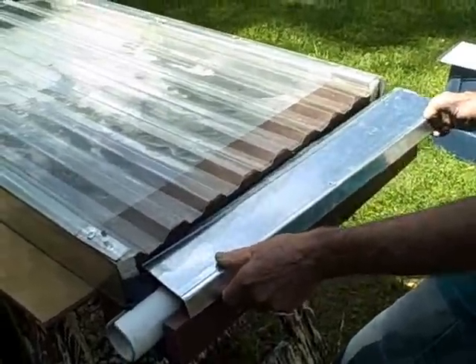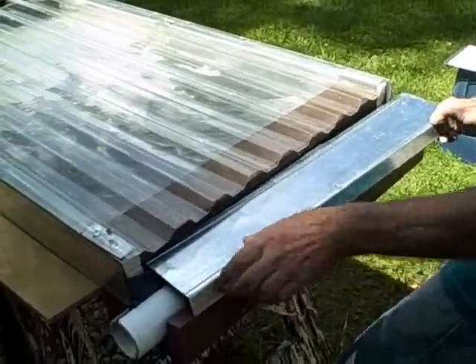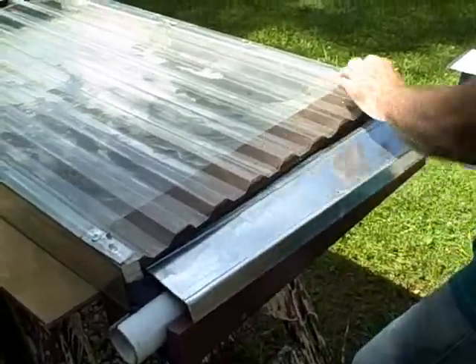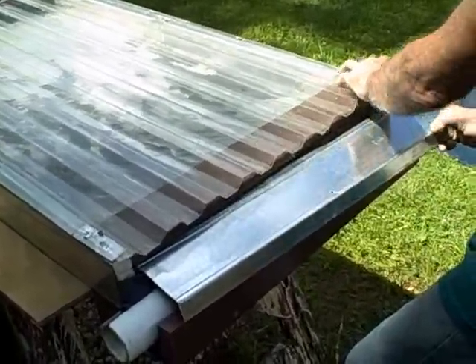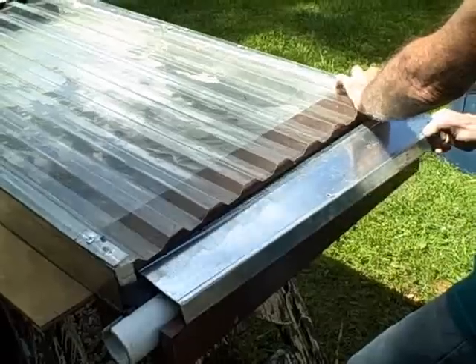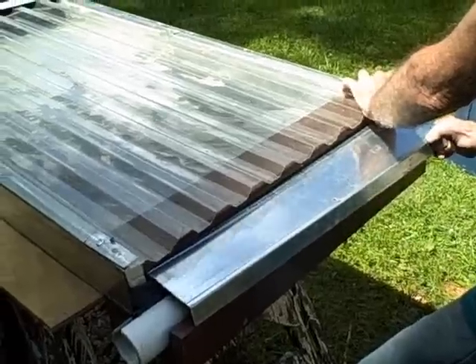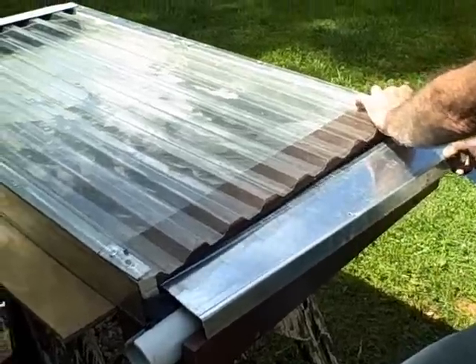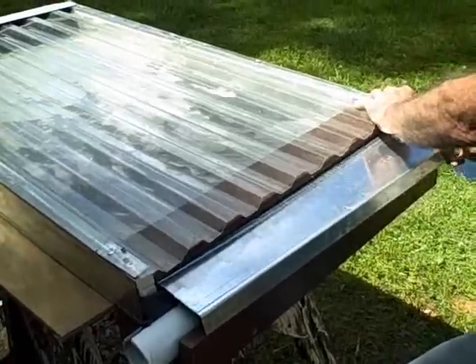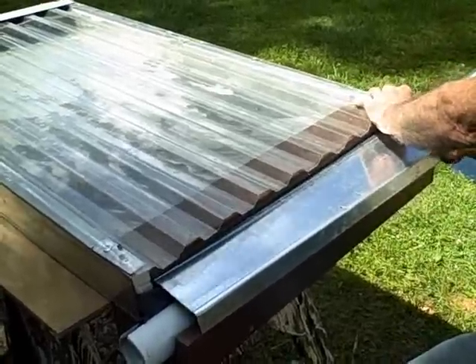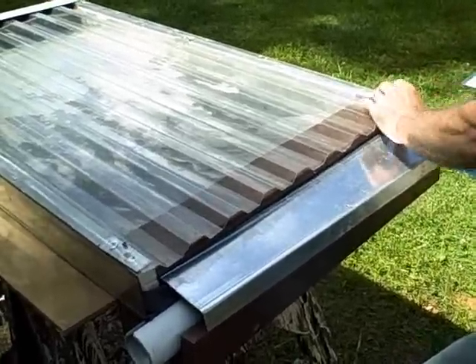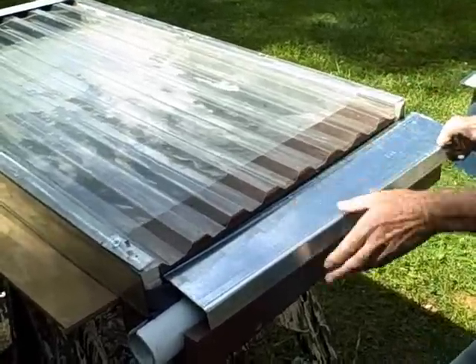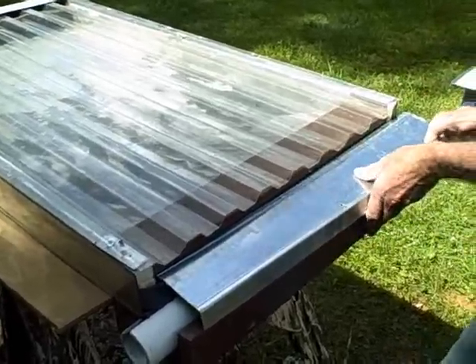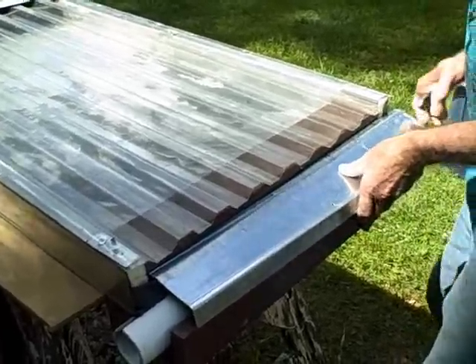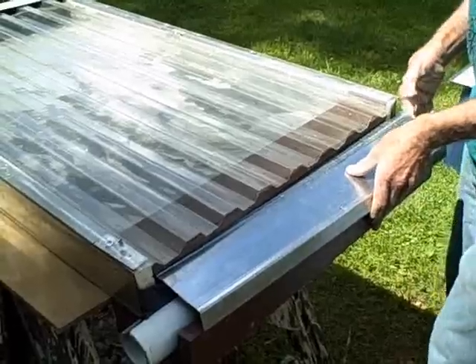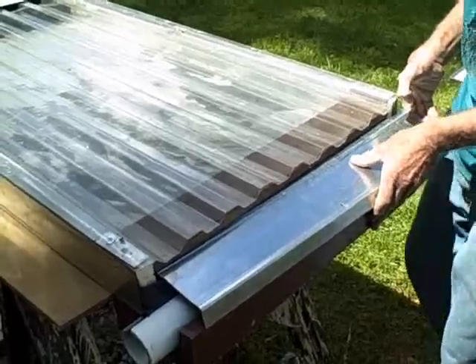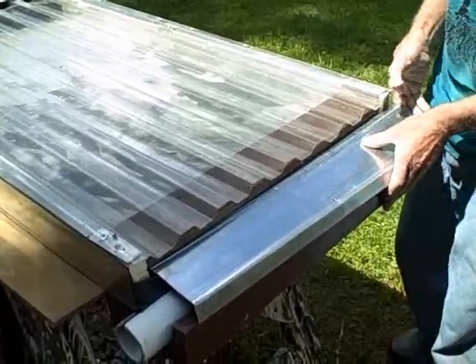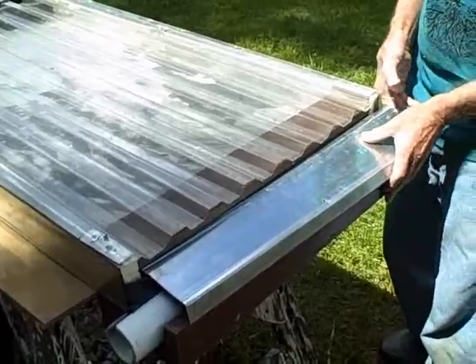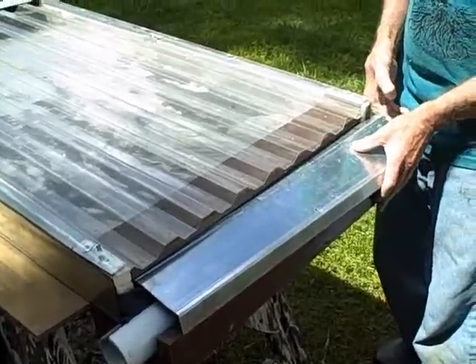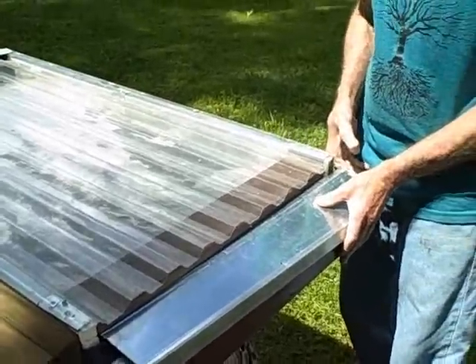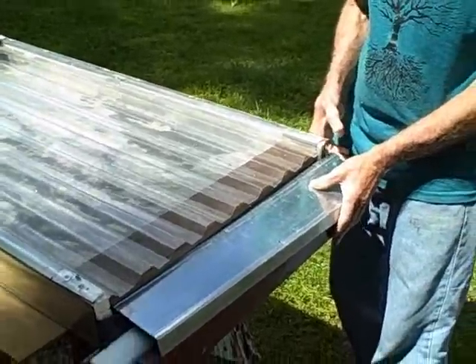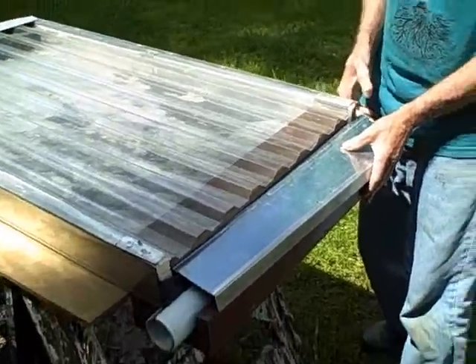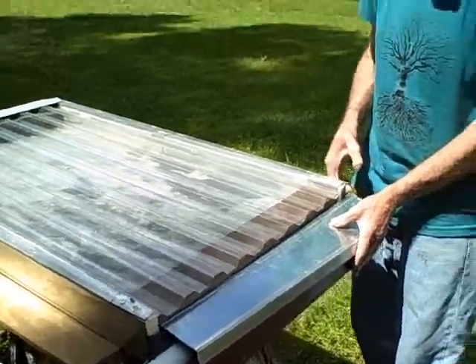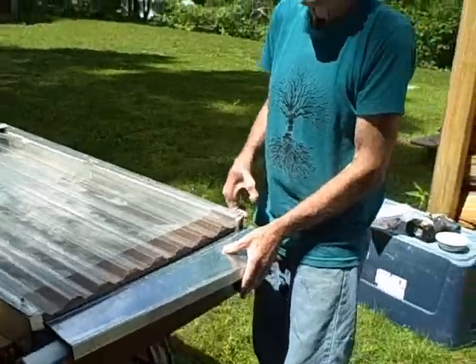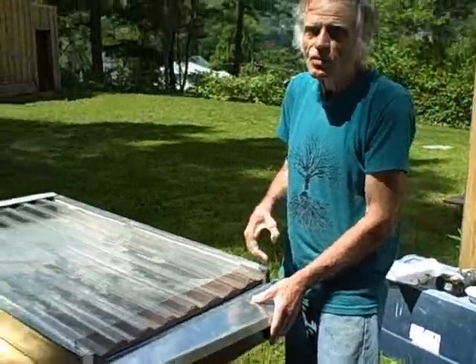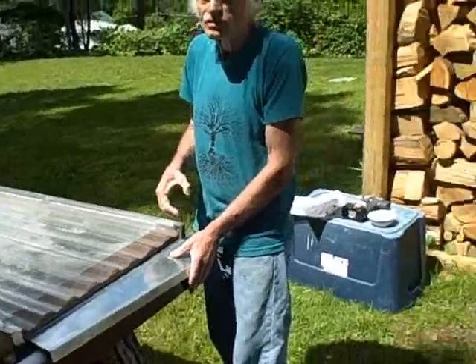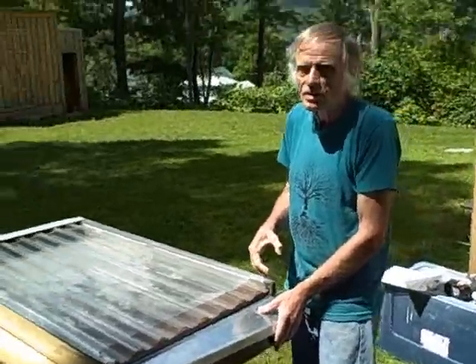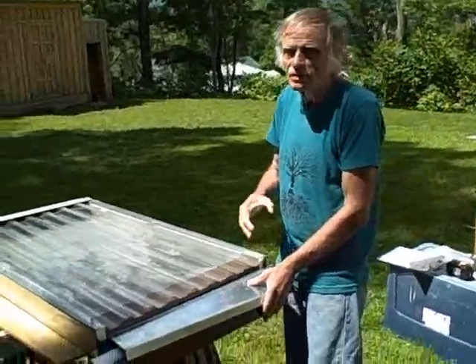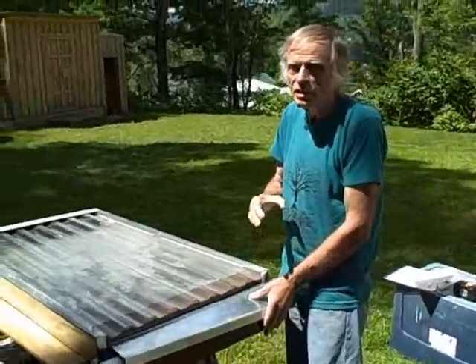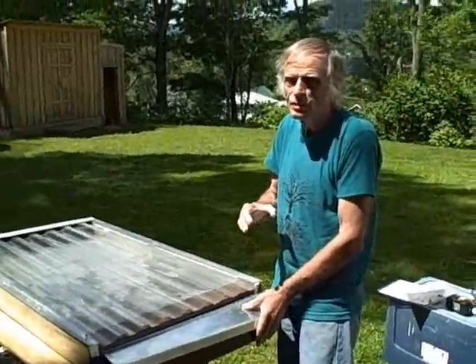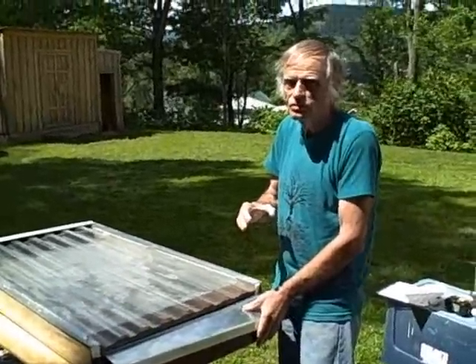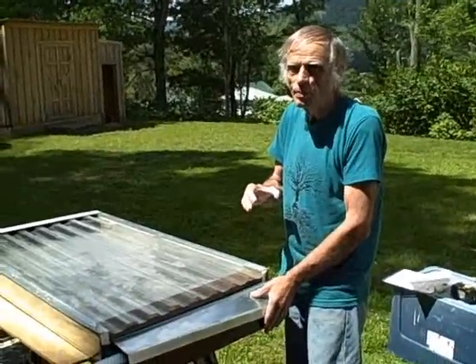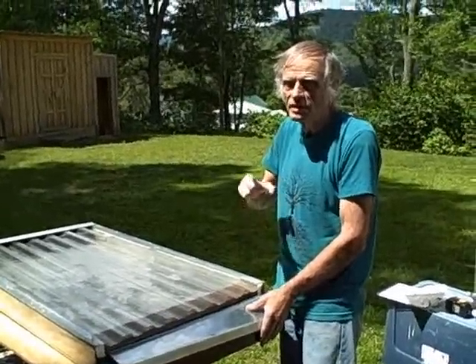This end cap is going to cover our gutter, and that just slides right into this notch. I'm not going to do that right now, but I just wanted to show you how that fits. Thanks for your time and good luck with your solar projects.